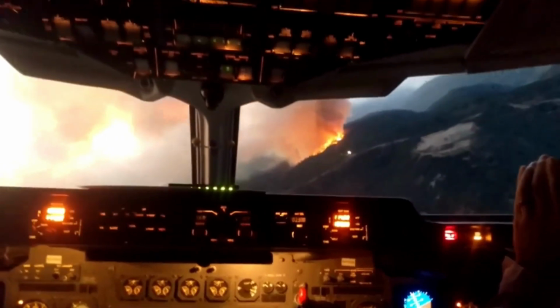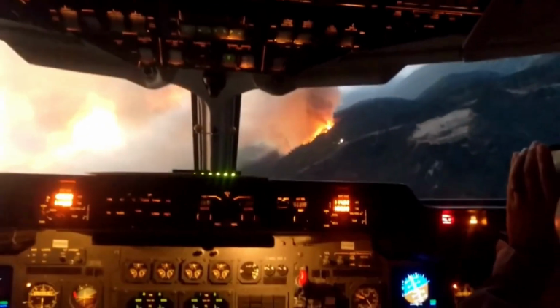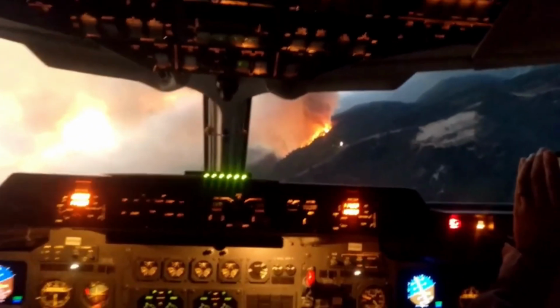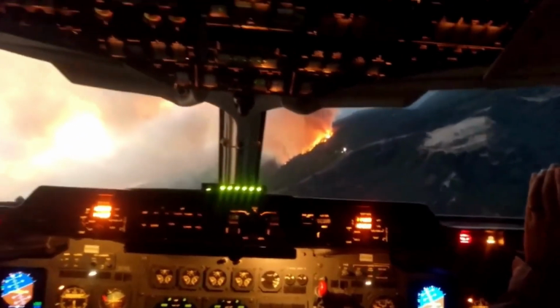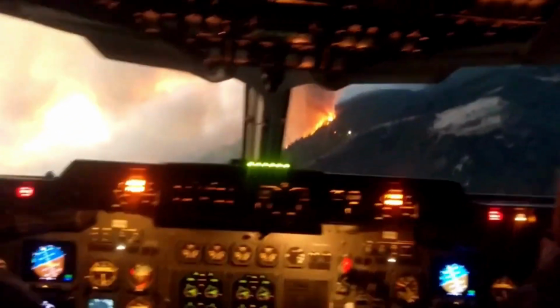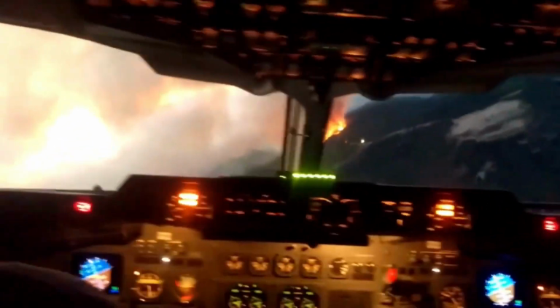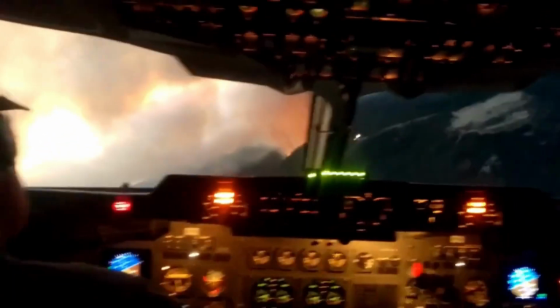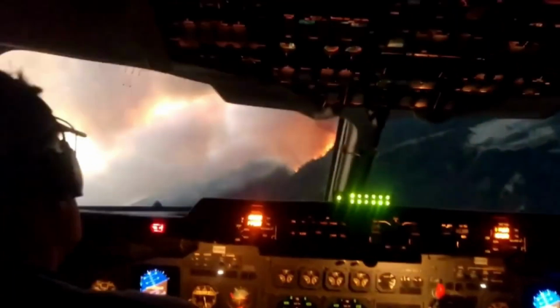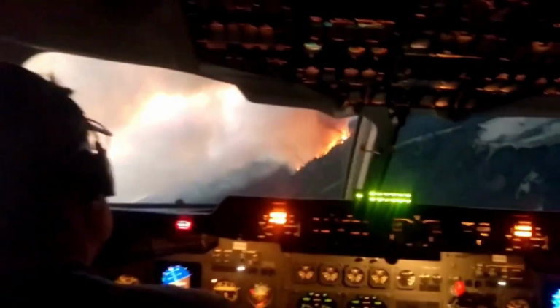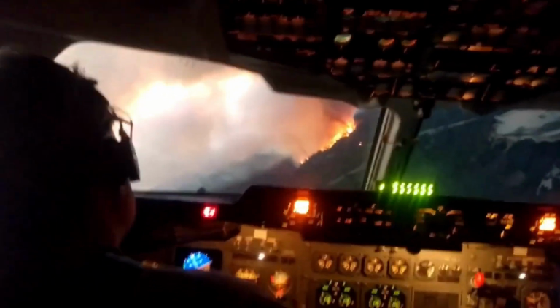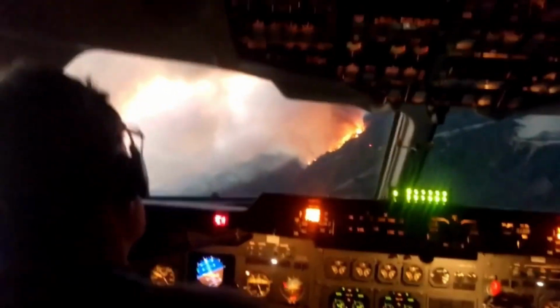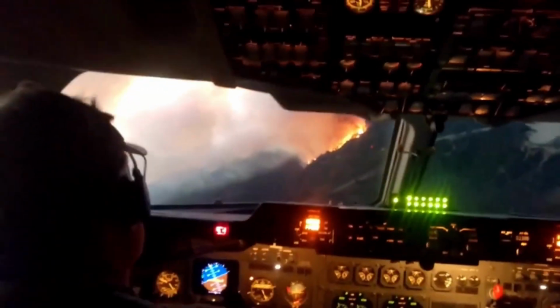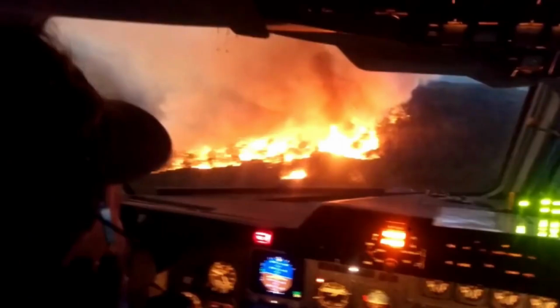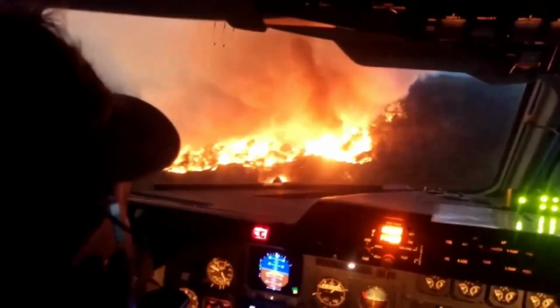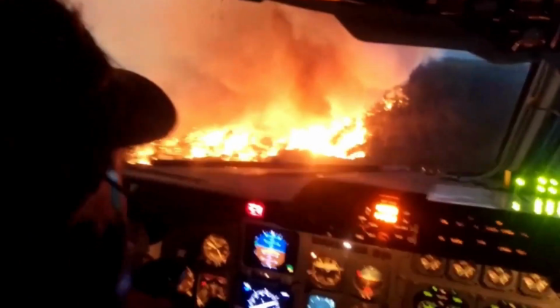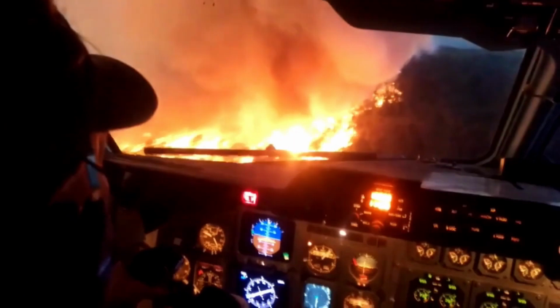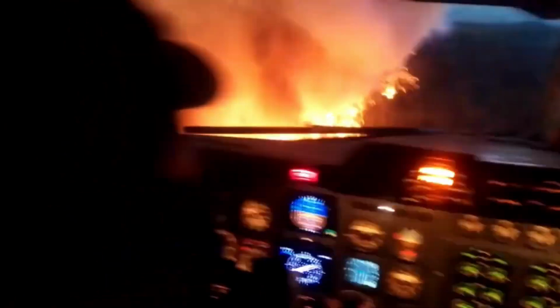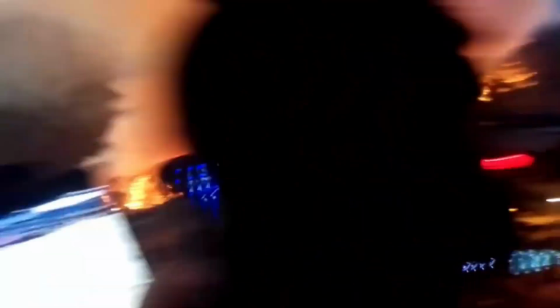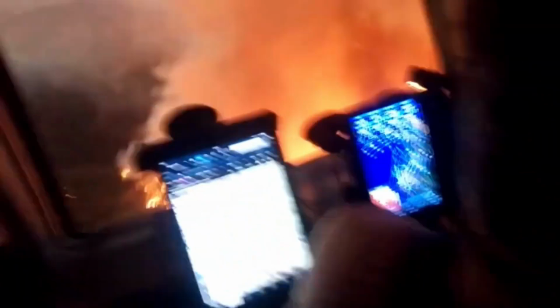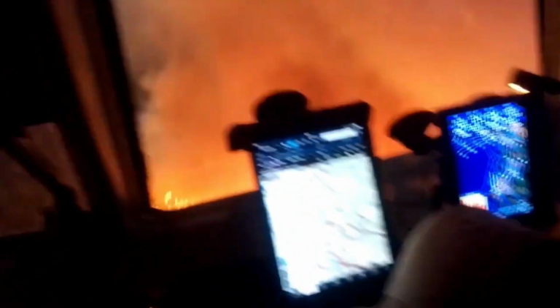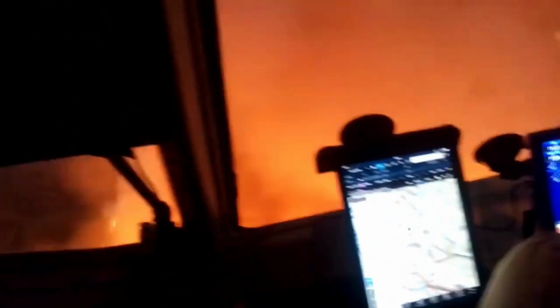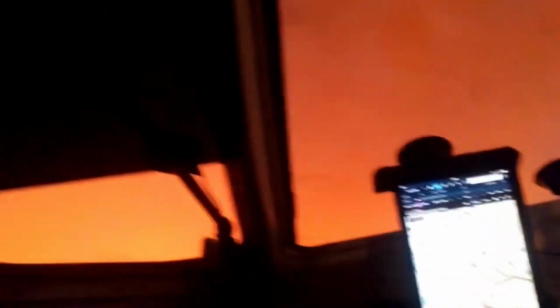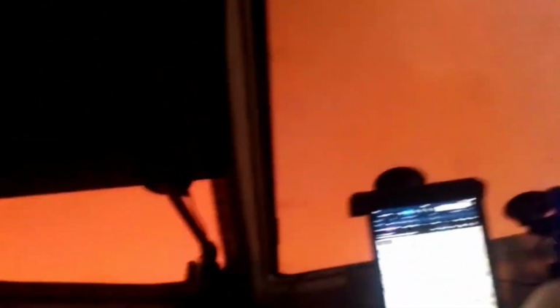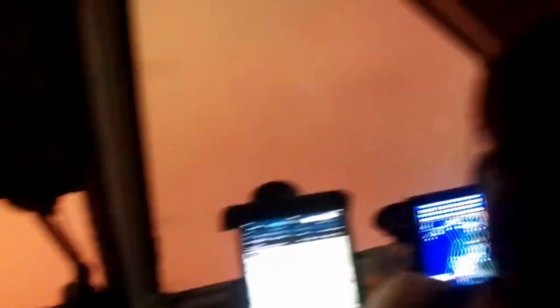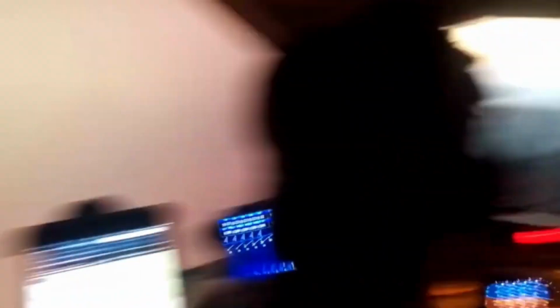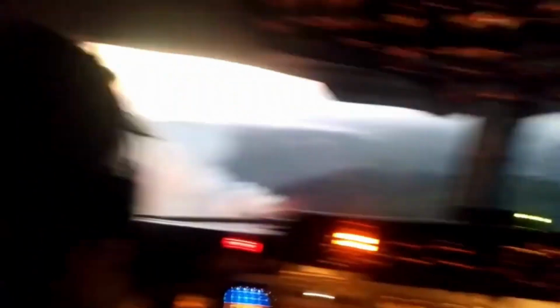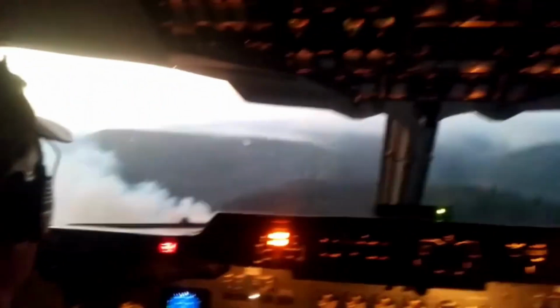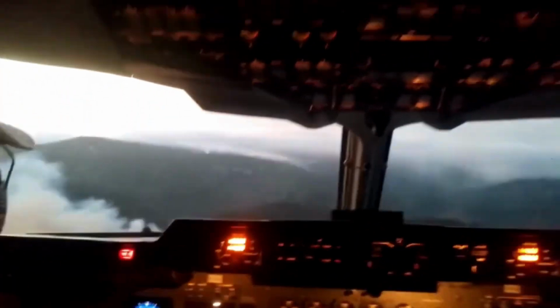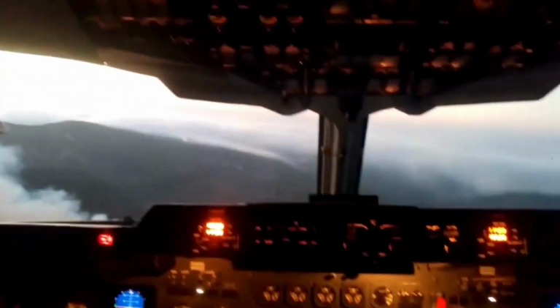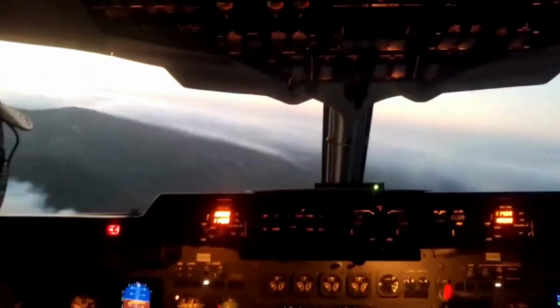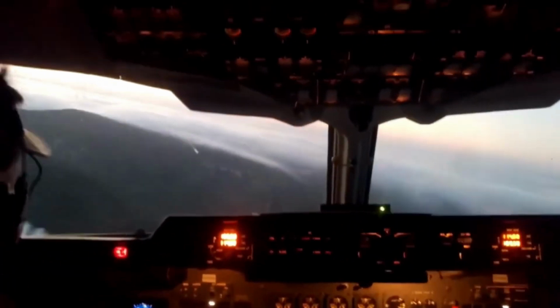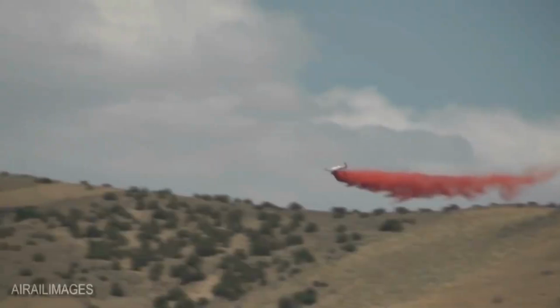Stay tuned as we explore the cutting-edge technology used to detect and track wildfires from the sky, empowering the air tanker to respond swiftly to even the smallest spark.